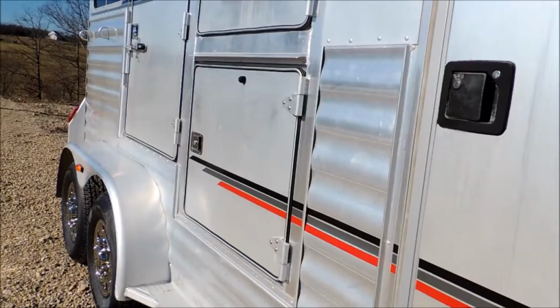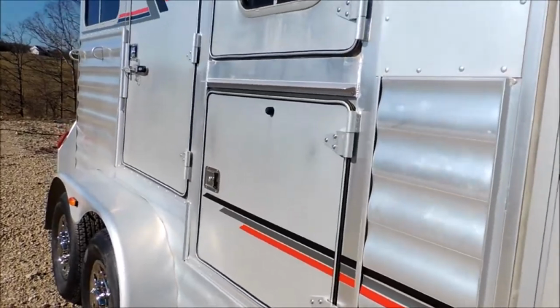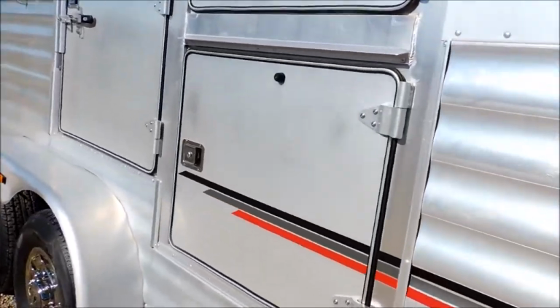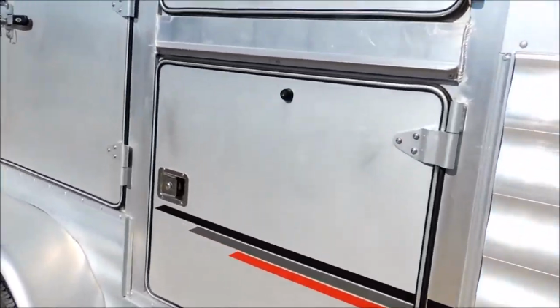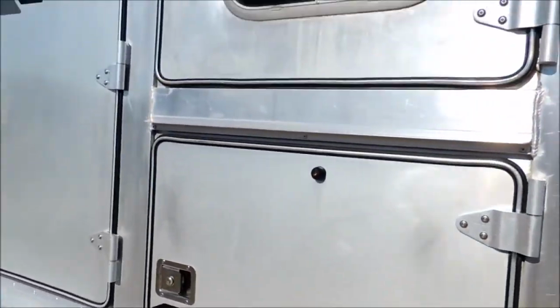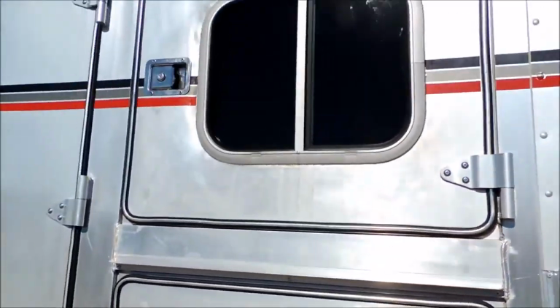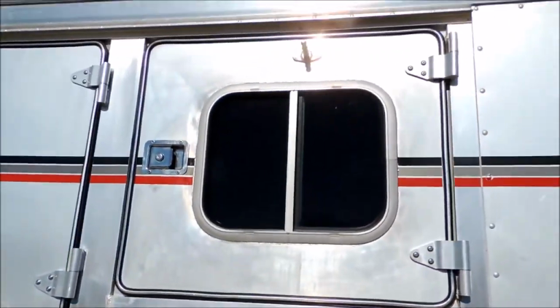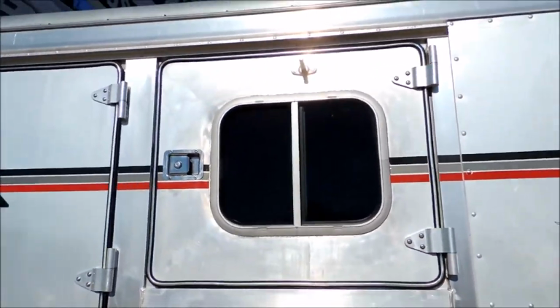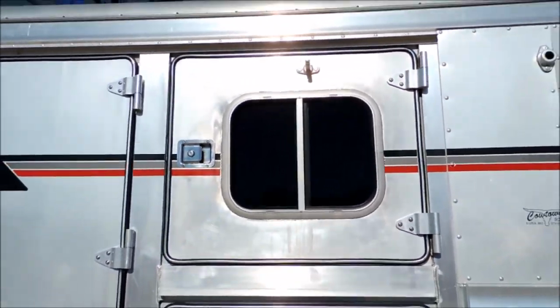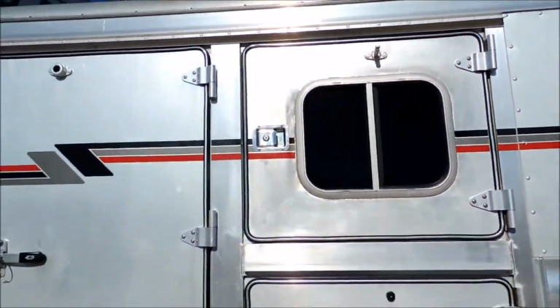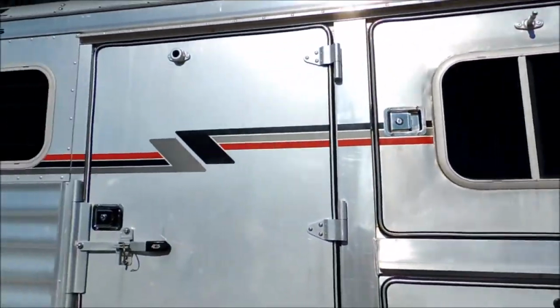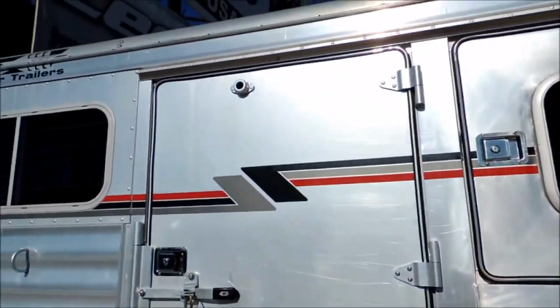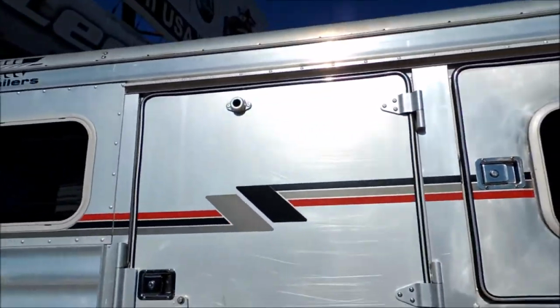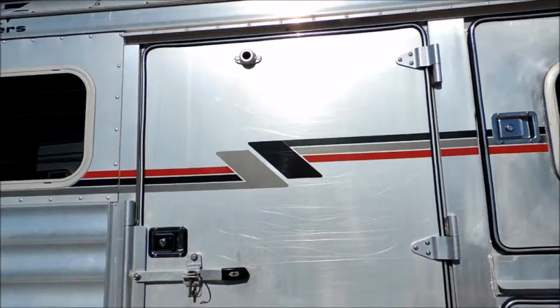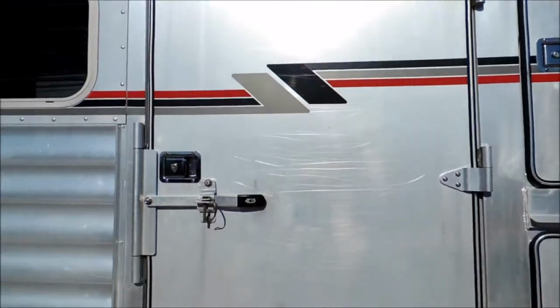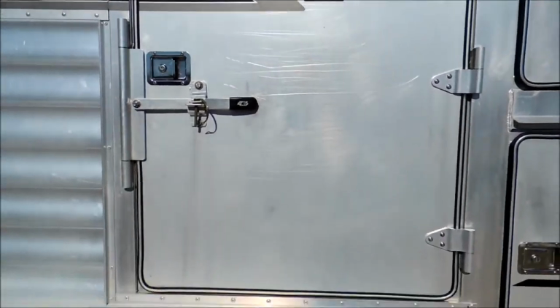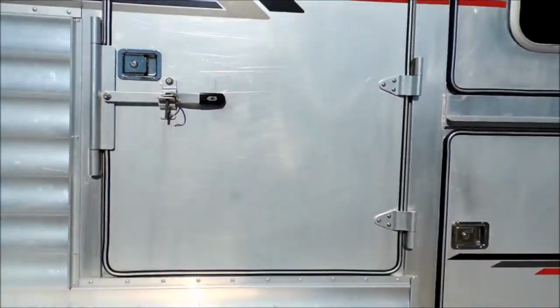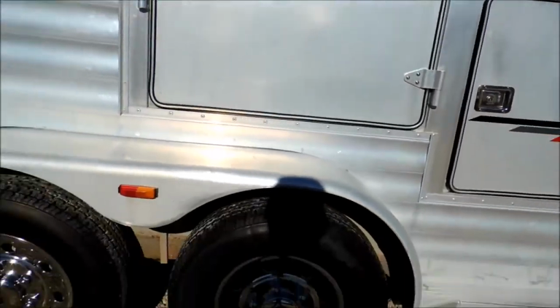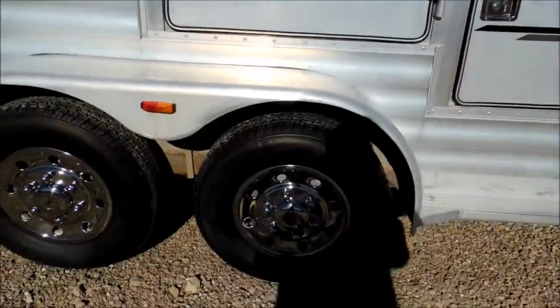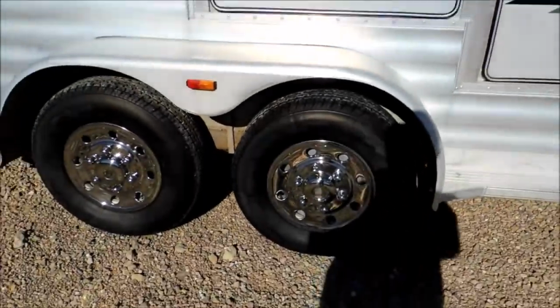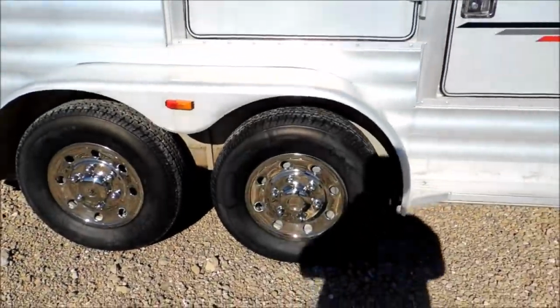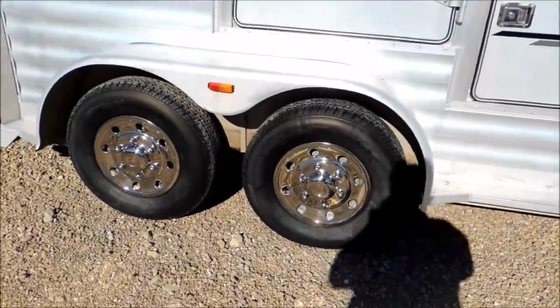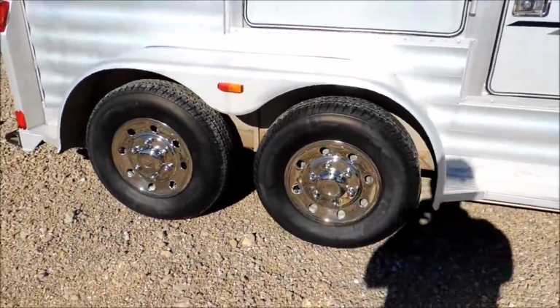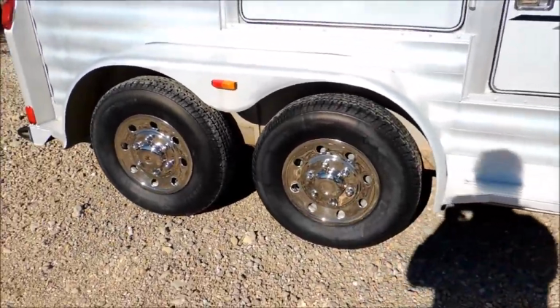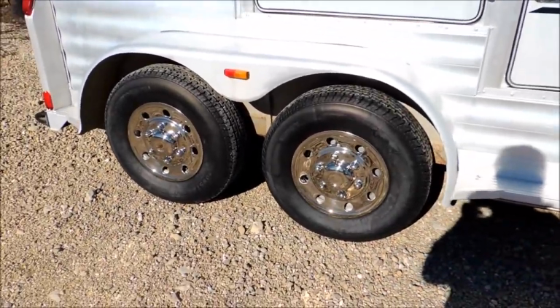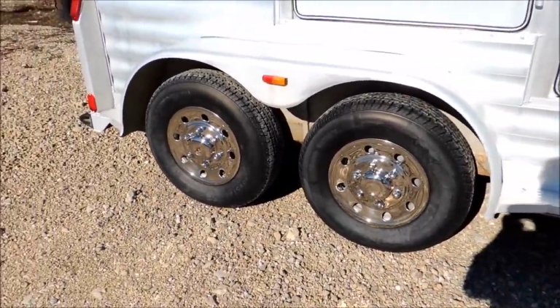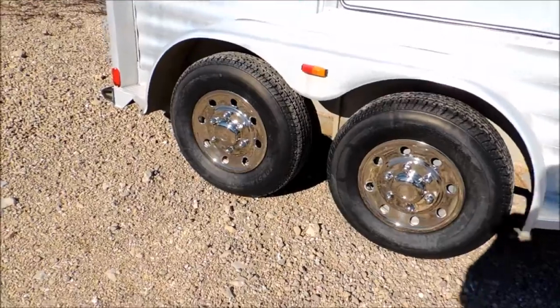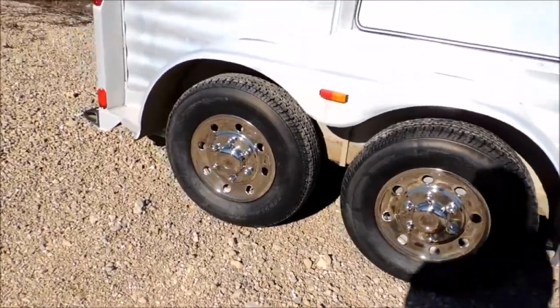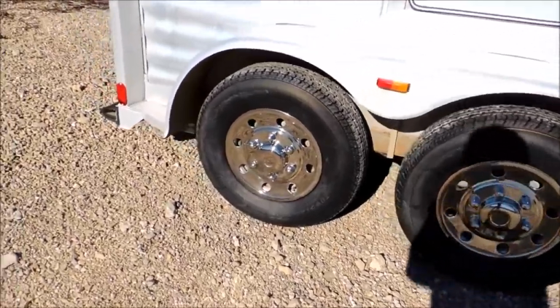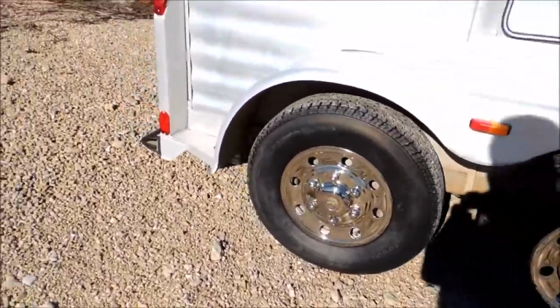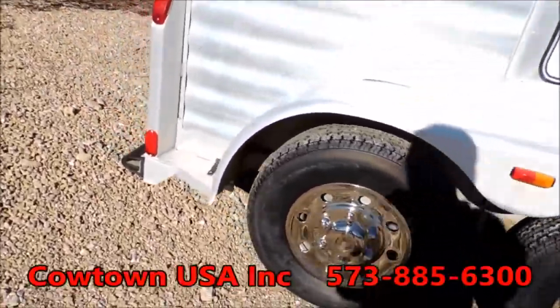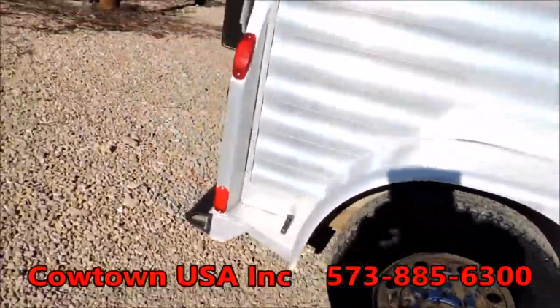You got your manger, access to your horse's head, a full escape door on each side. It's sitting on brand new radial tires, stainless steel simulators.